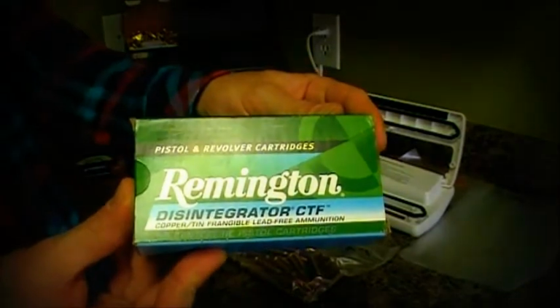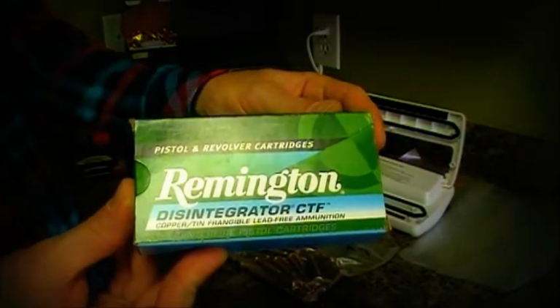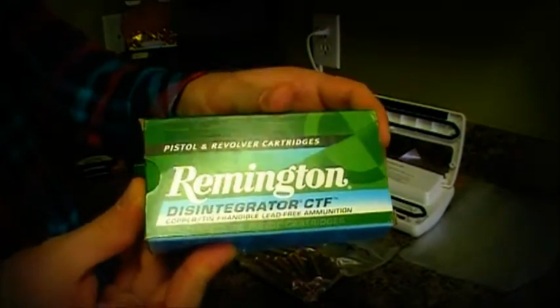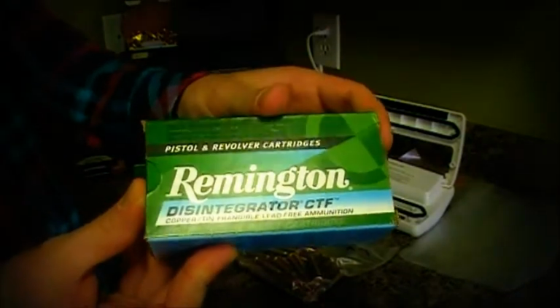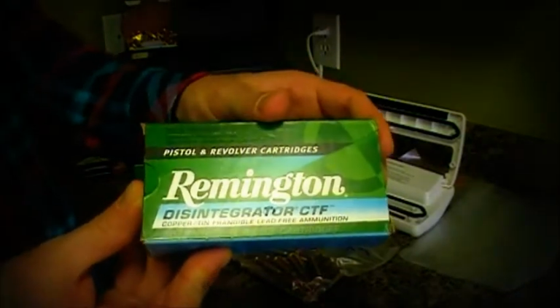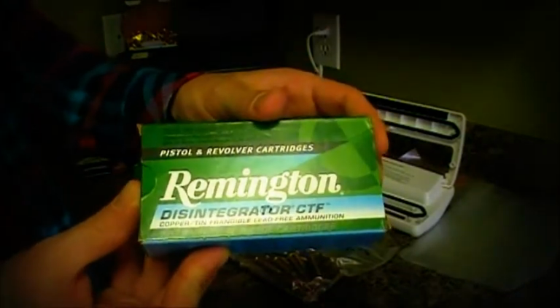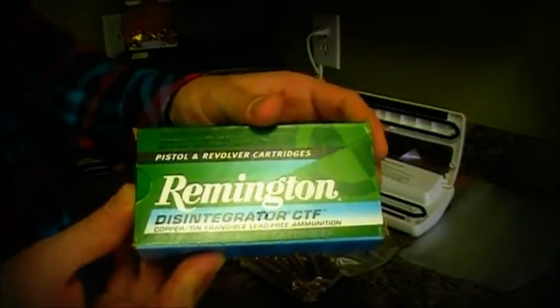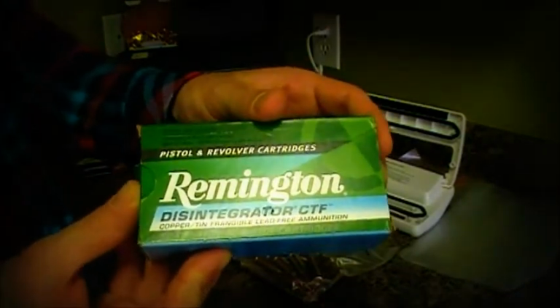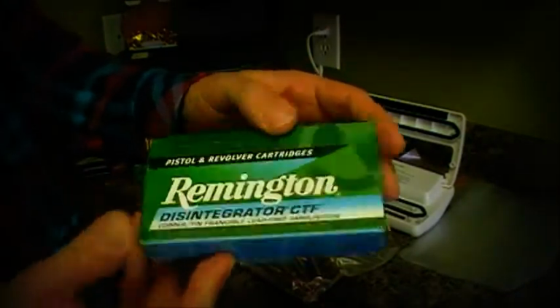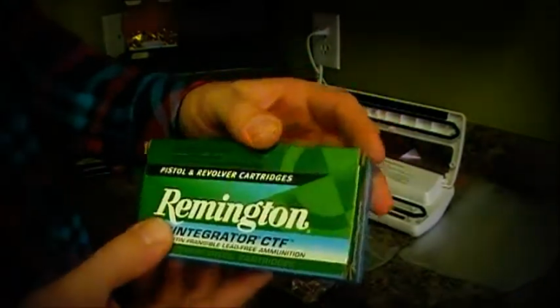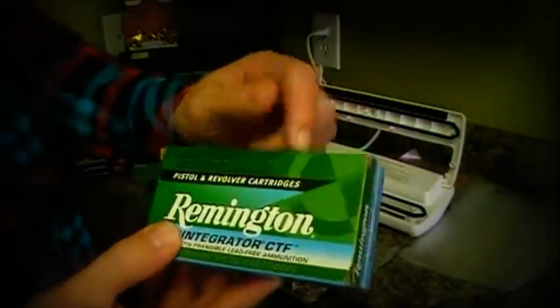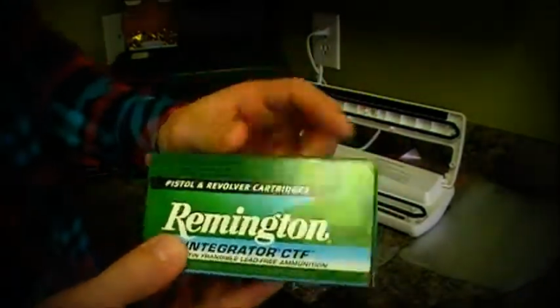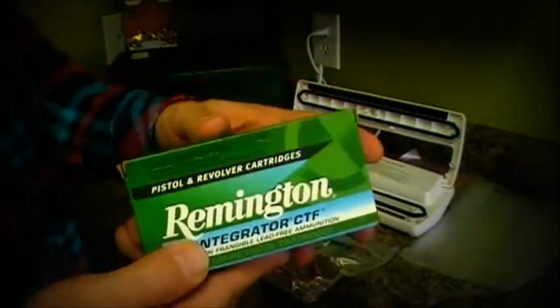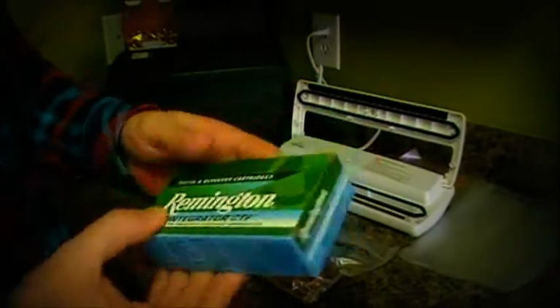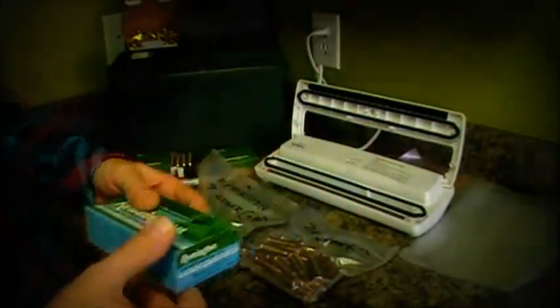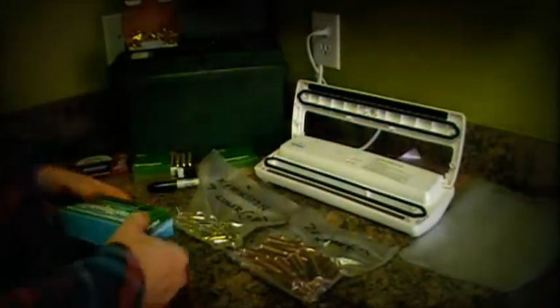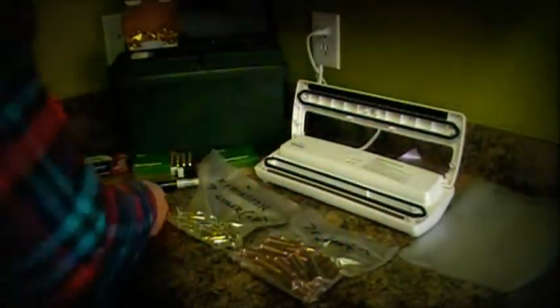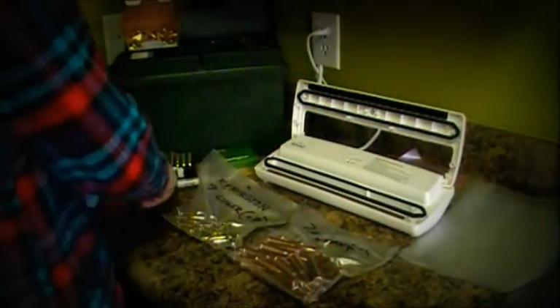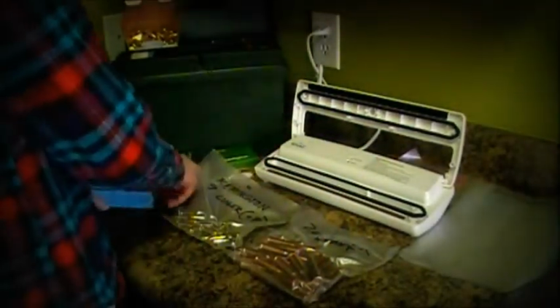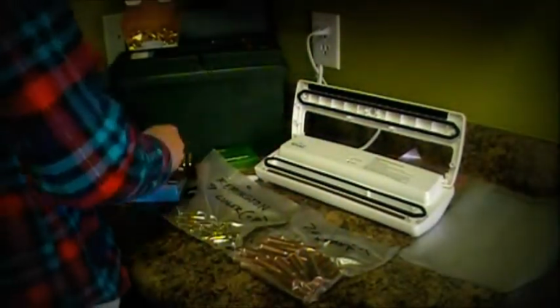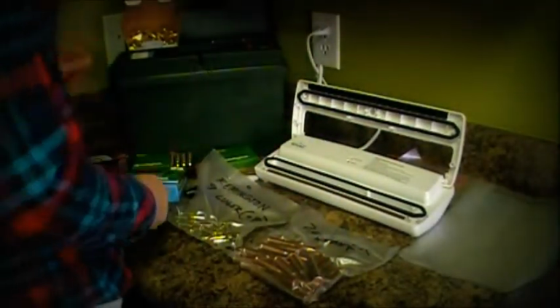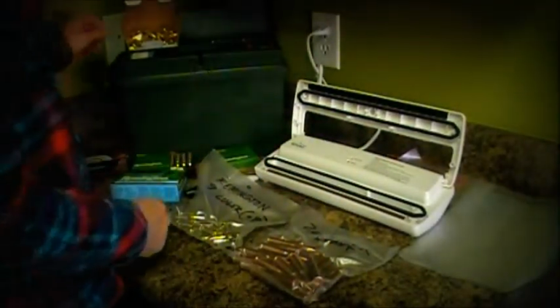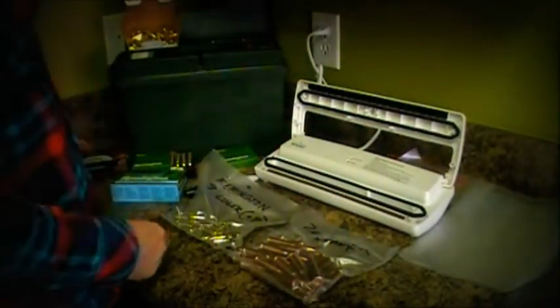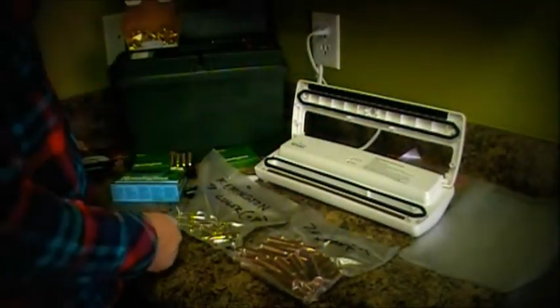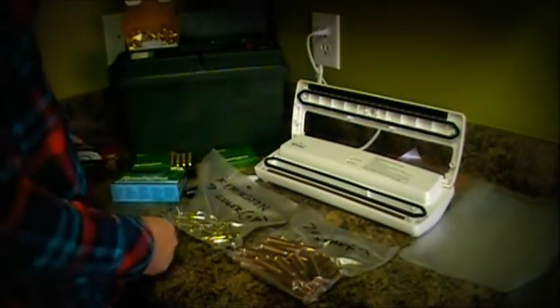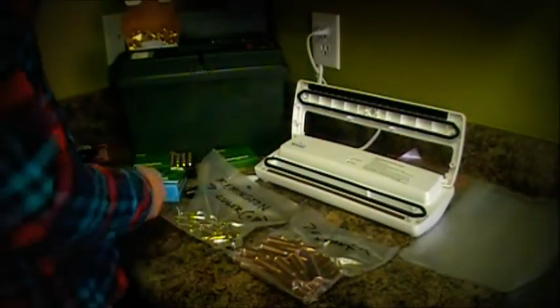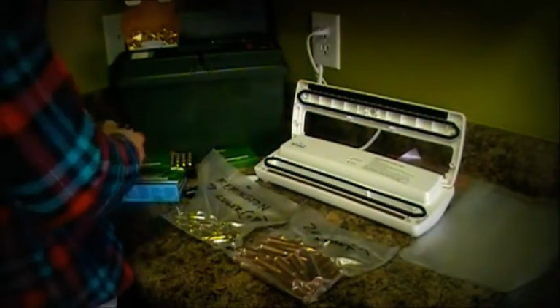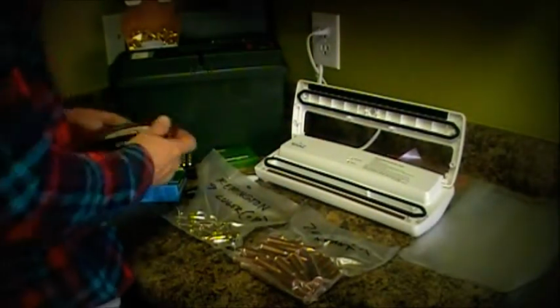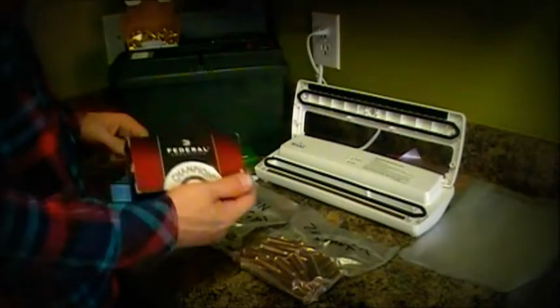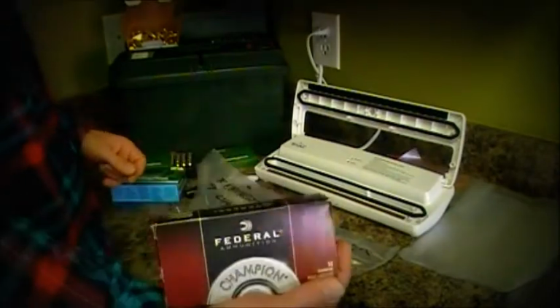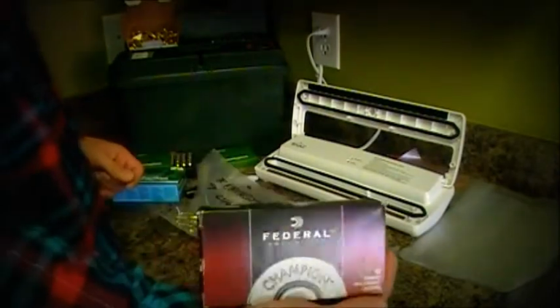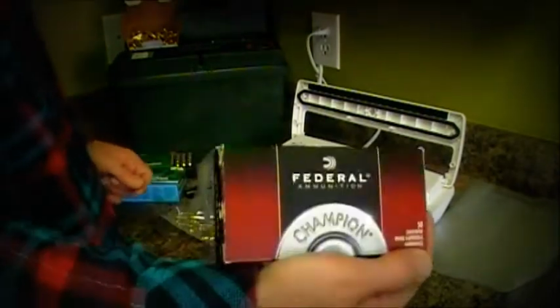I've never used these before, so I'm pretty stoked — I want to try these guys out. Got your General Winchester white box, a little Federal.